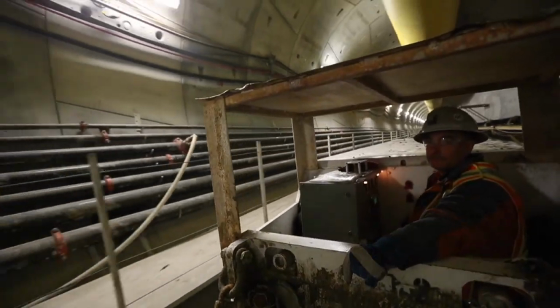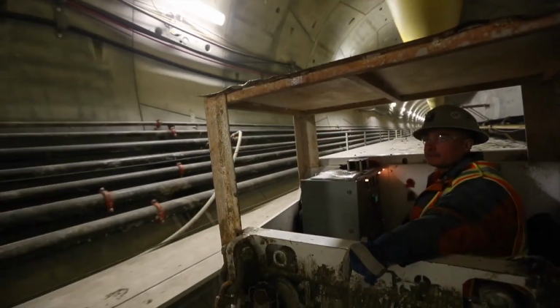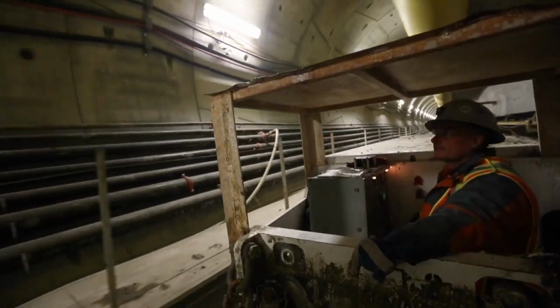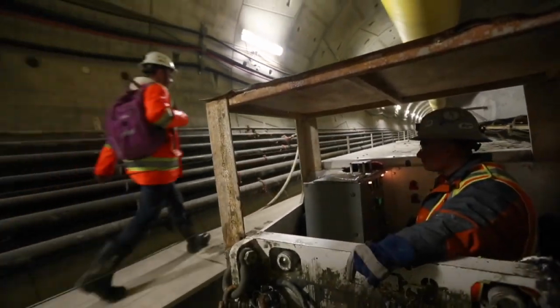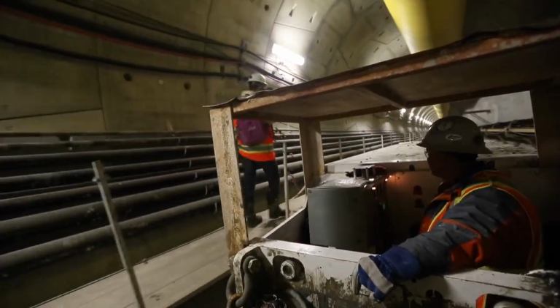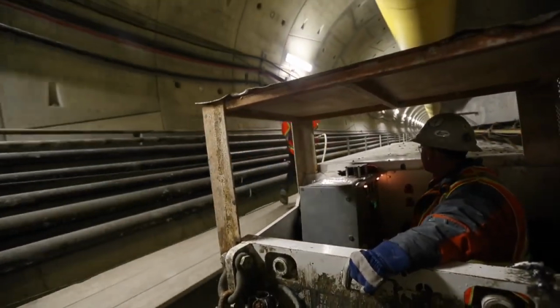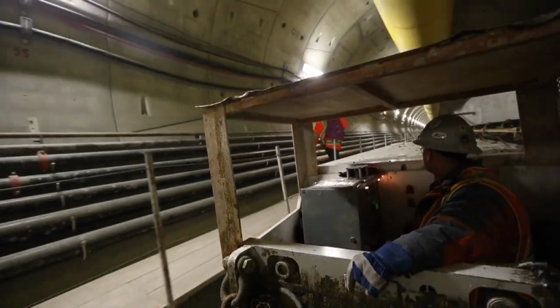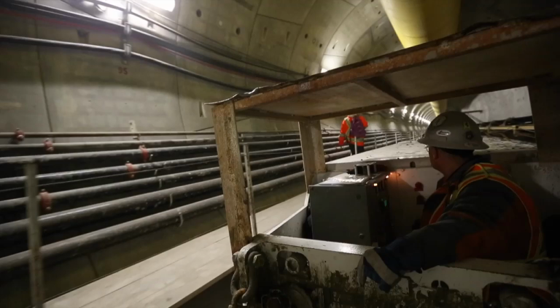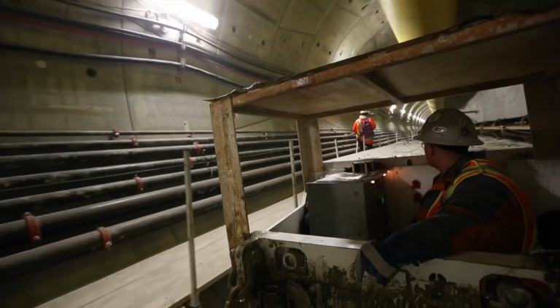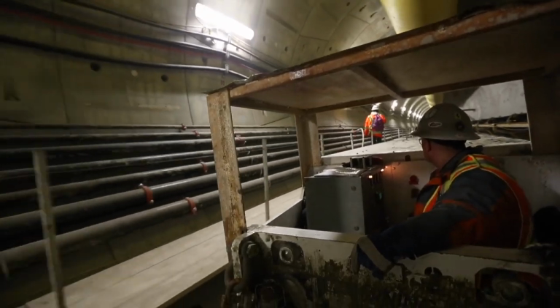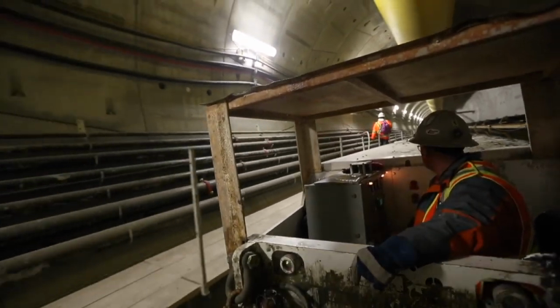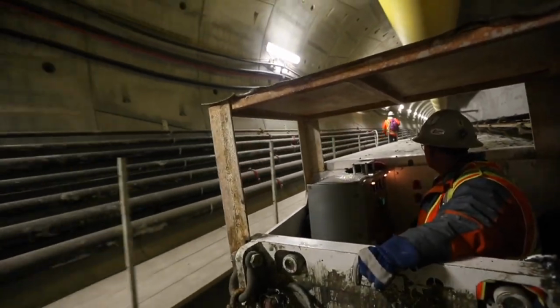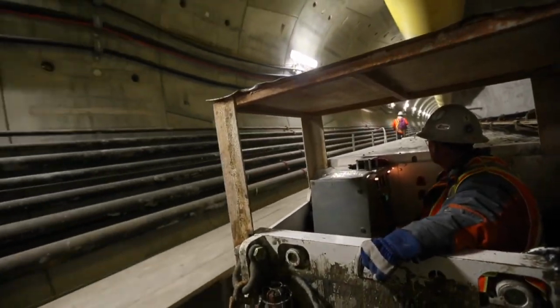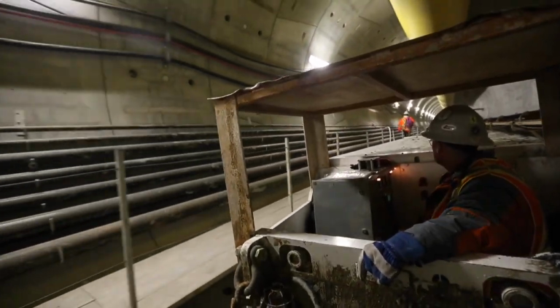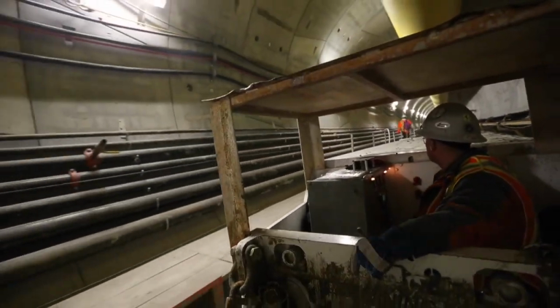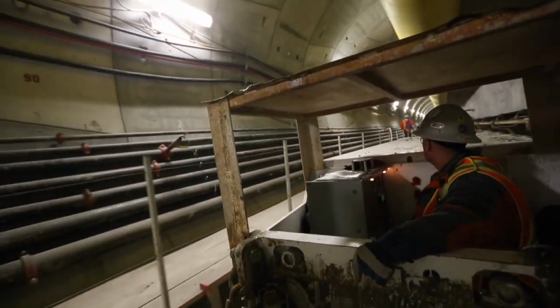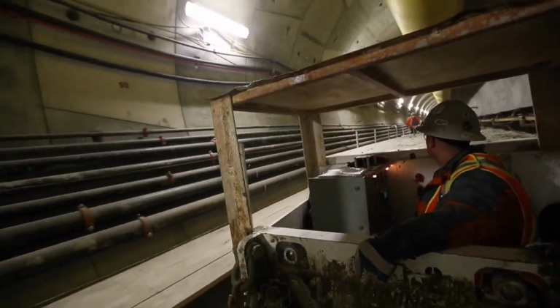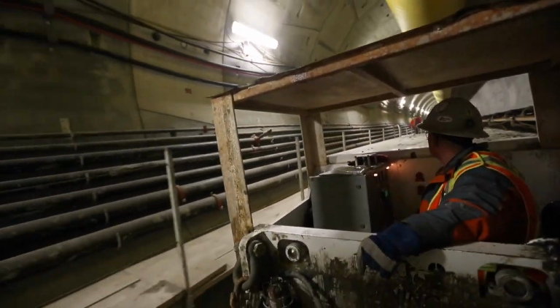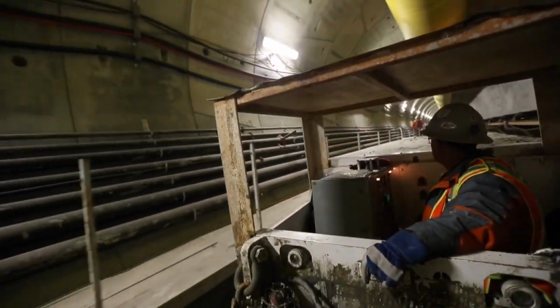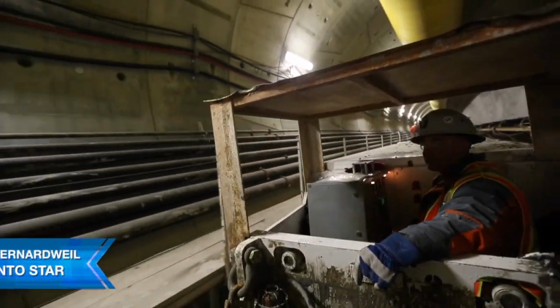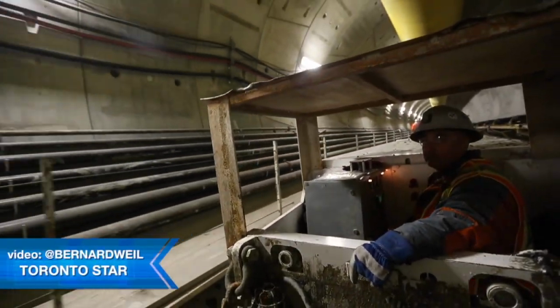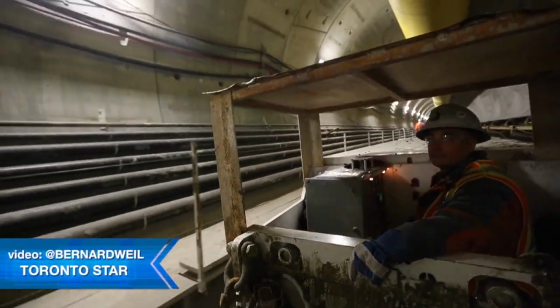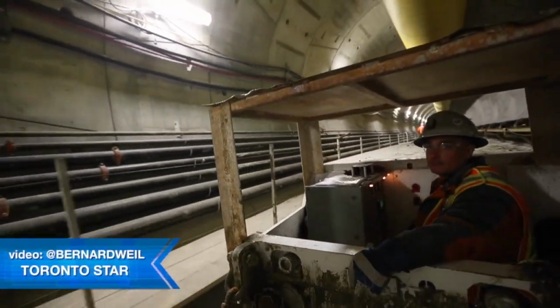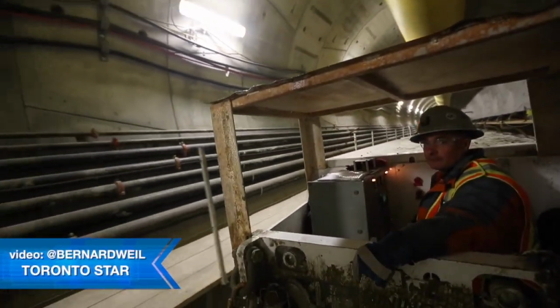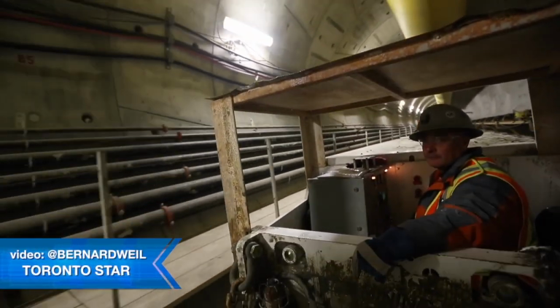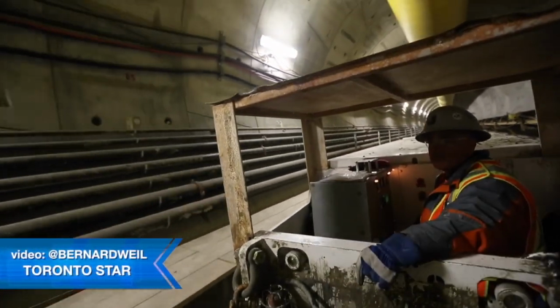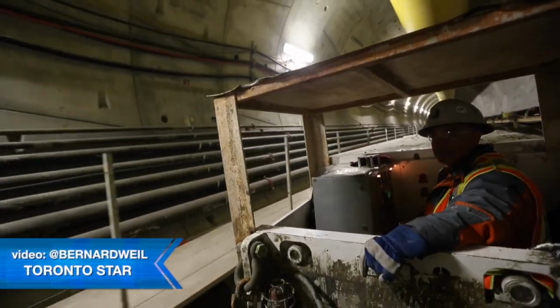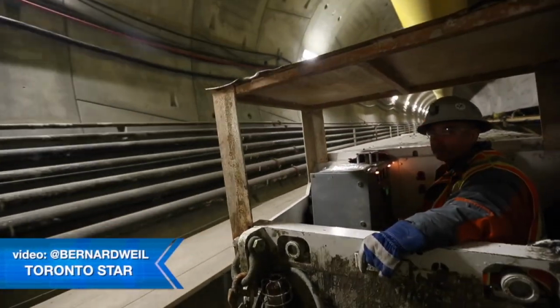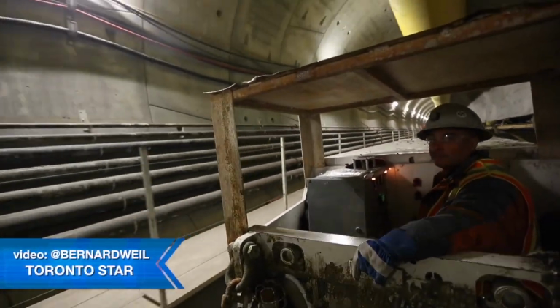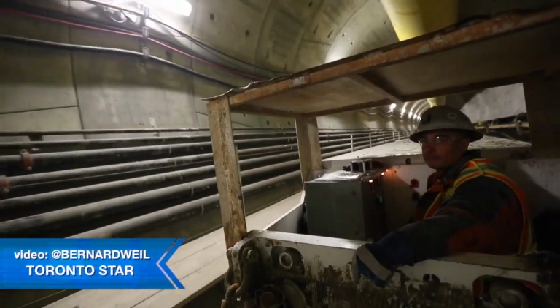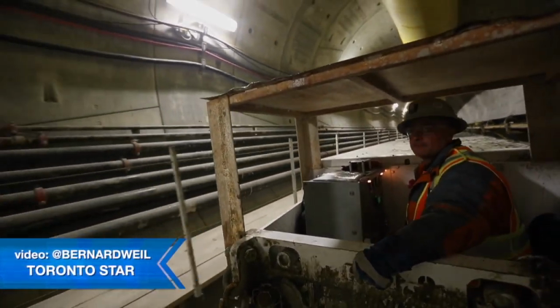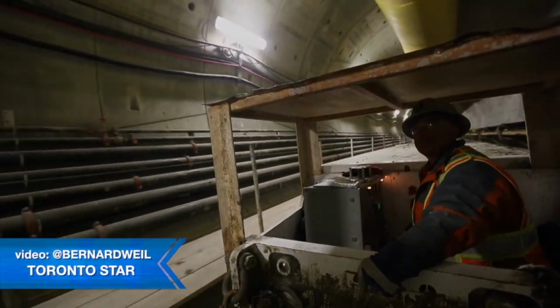It's a 100-year design life minimum. The segments are designed for durability with respect to the groundwater conditions as well as the trains operating inside.